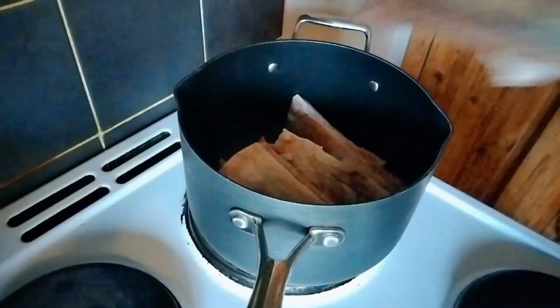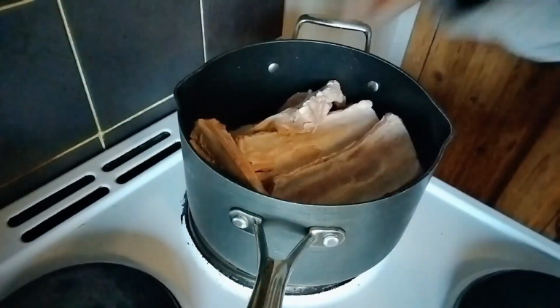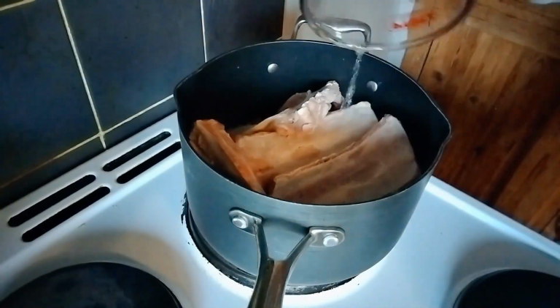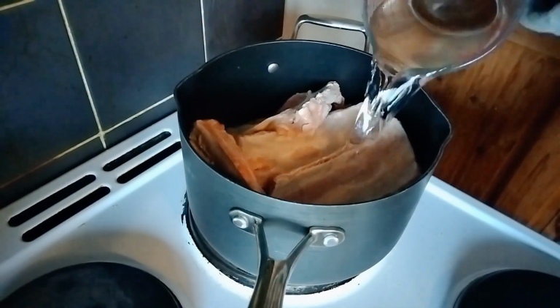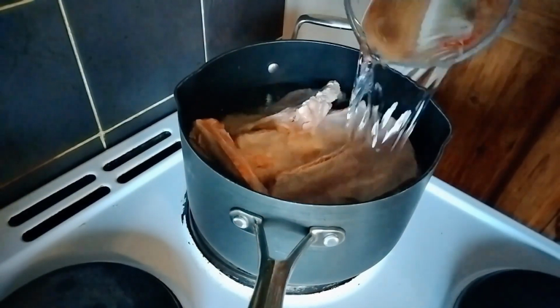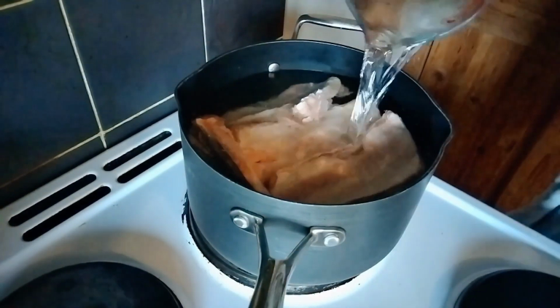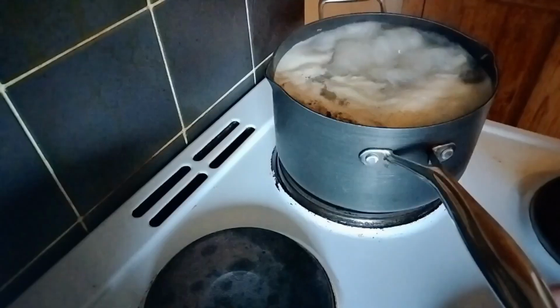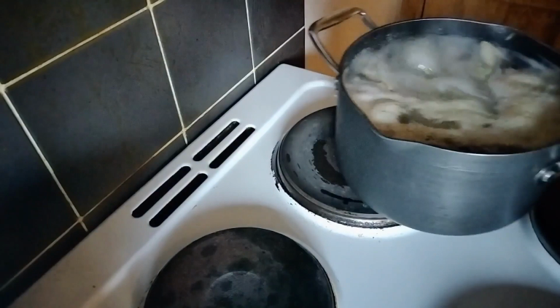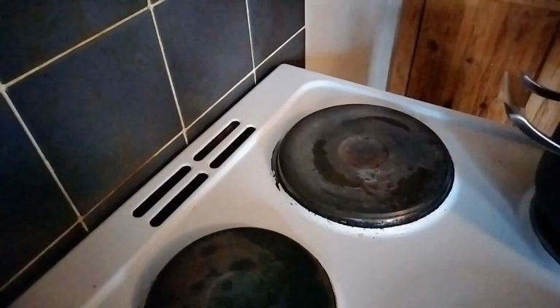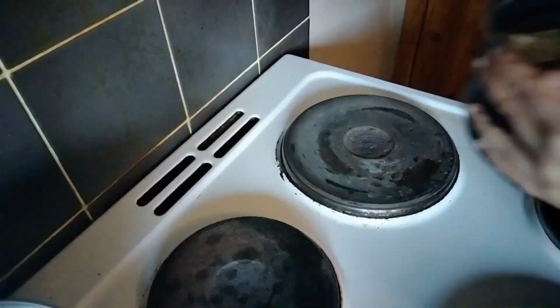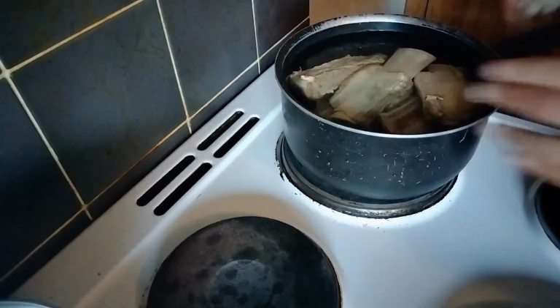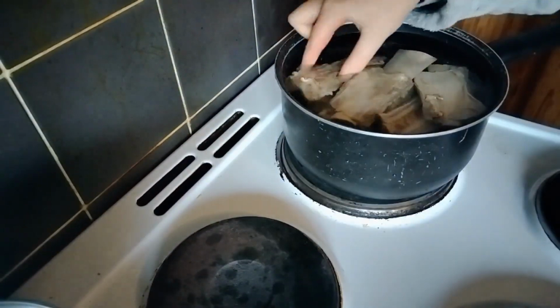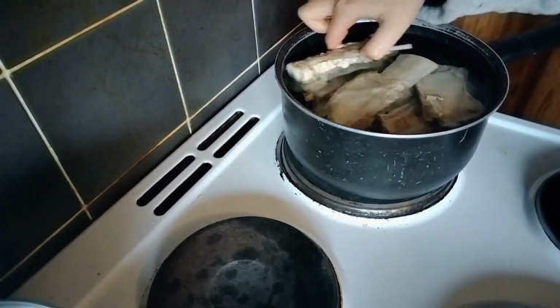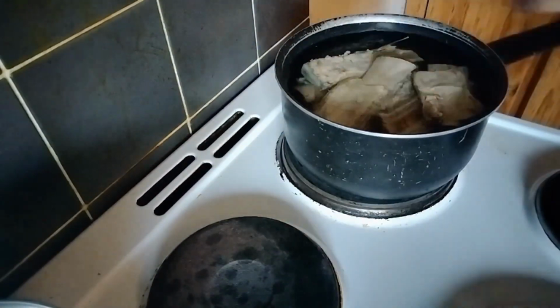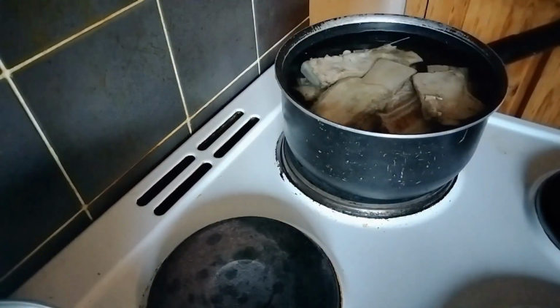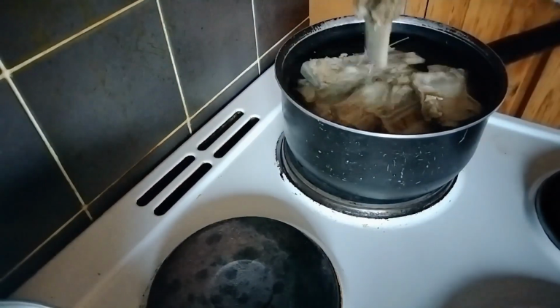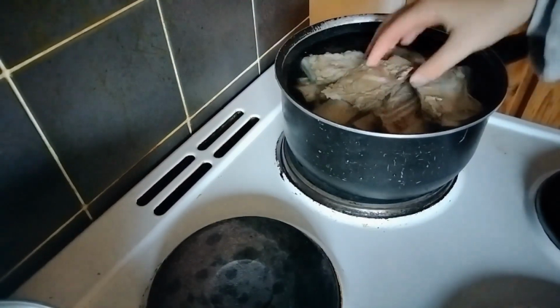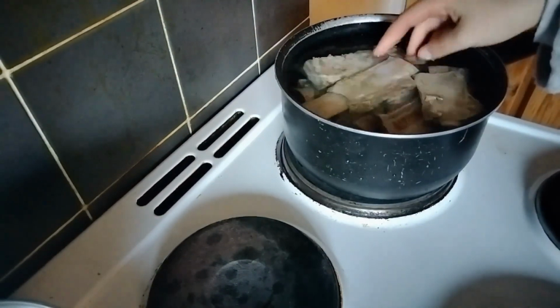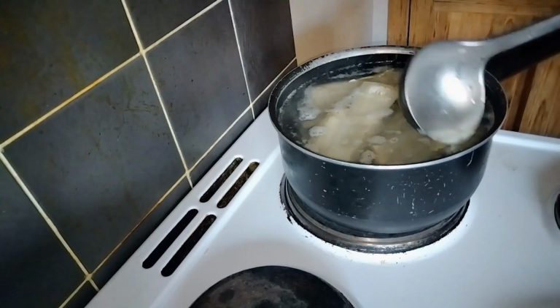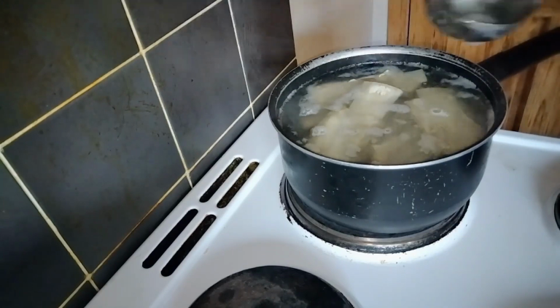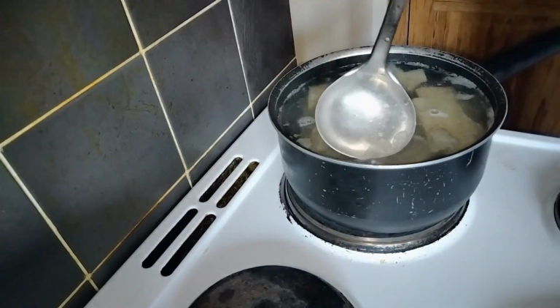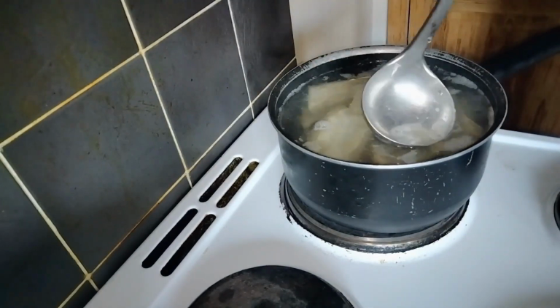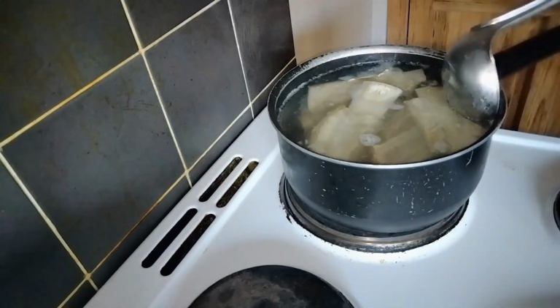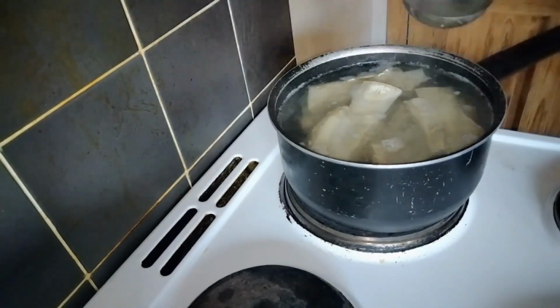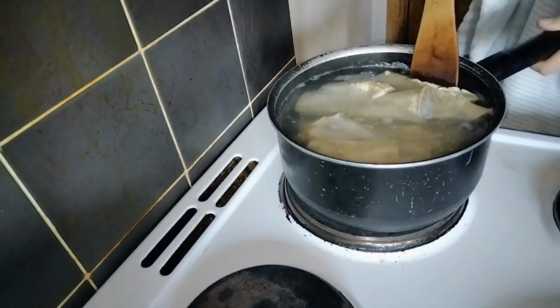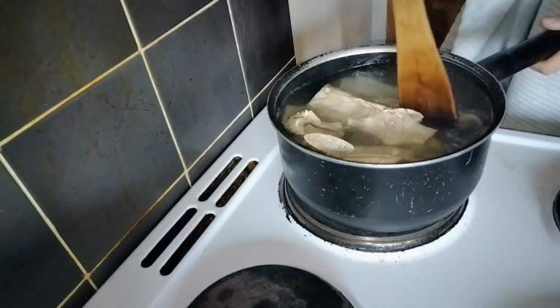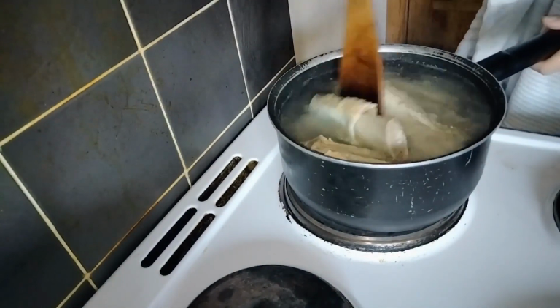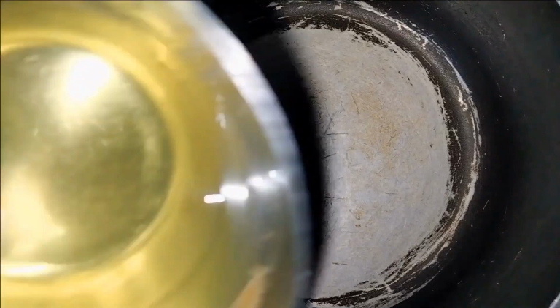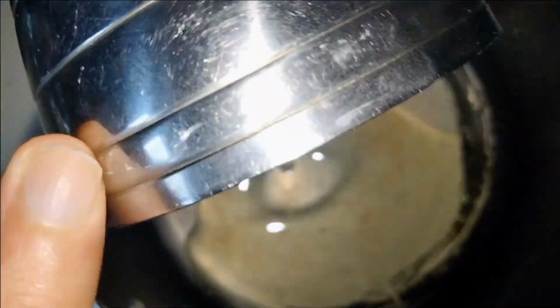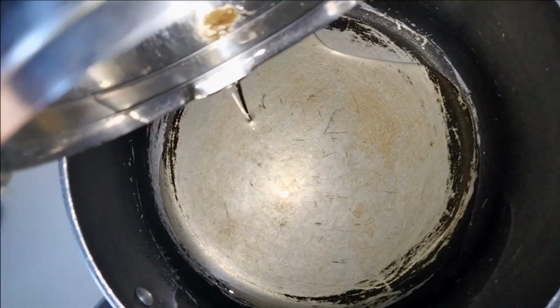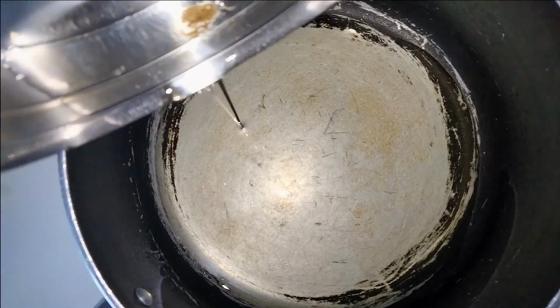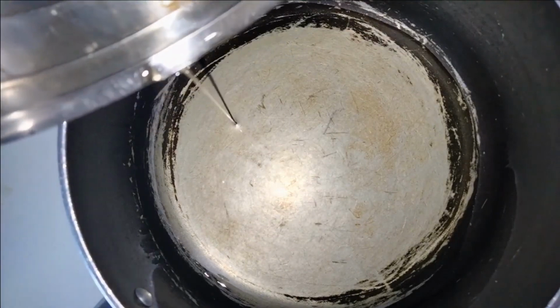Wednesday. I blanched the bones by boiling them, and then set them to simmer over a low heat. That will slow cook for the rest of the day. Every so often, I went back to remove any scum, stir it, and top up the water. In the meantime, I started on the aroma oils.